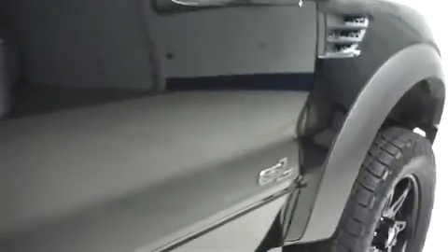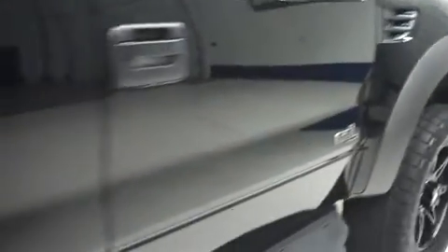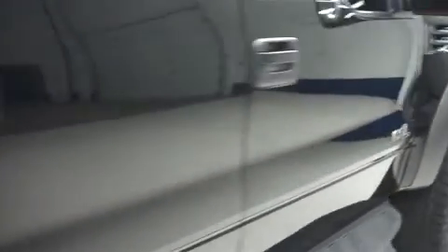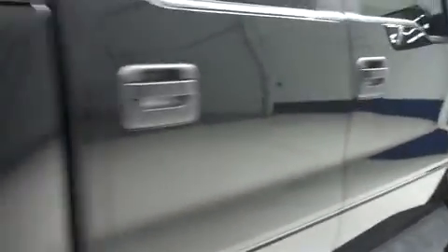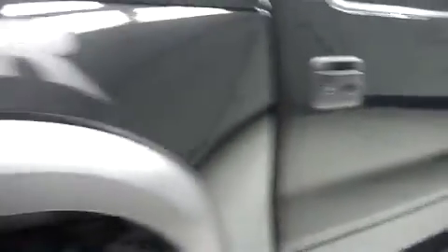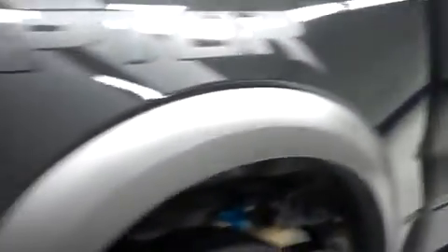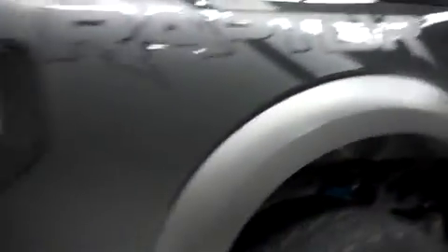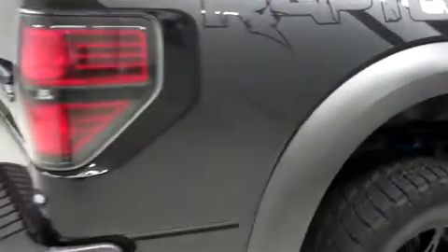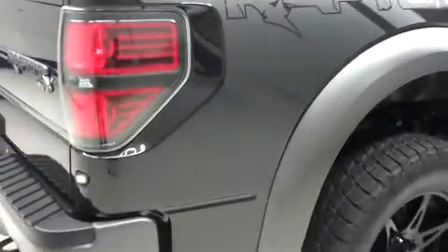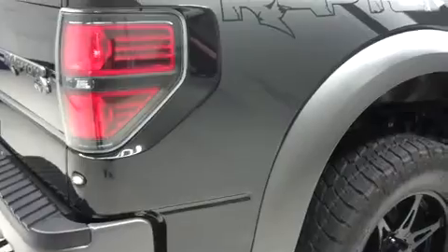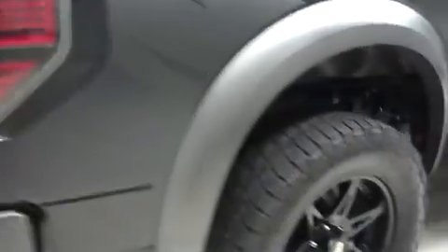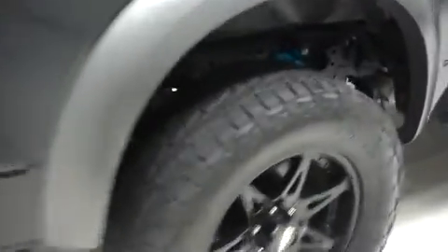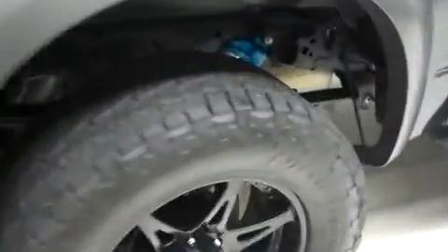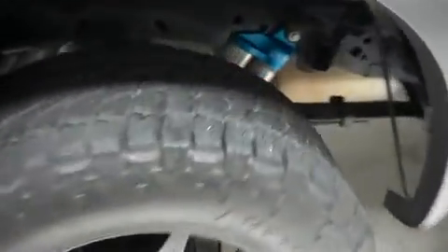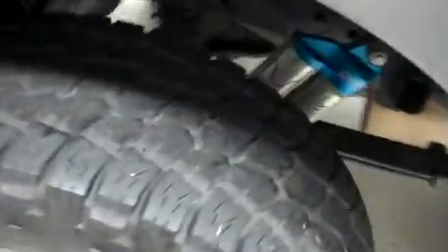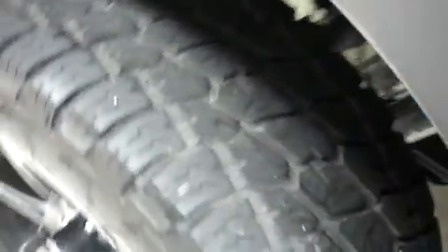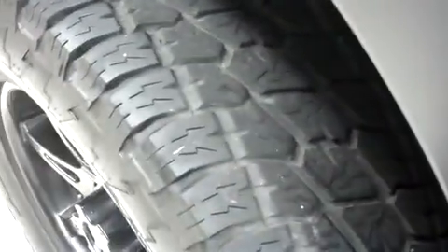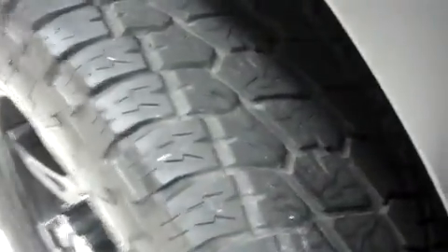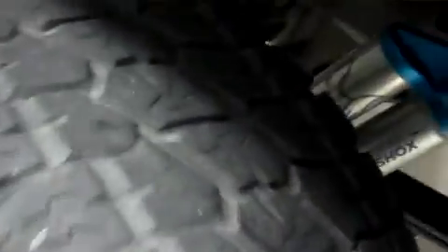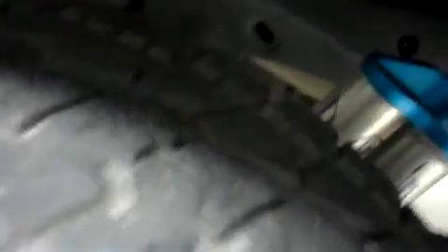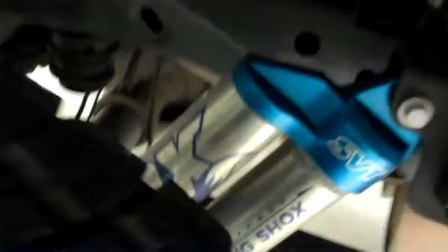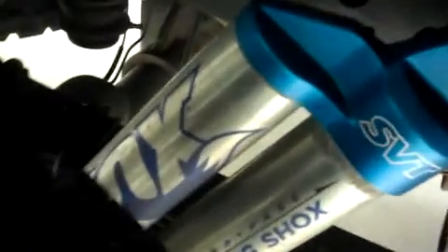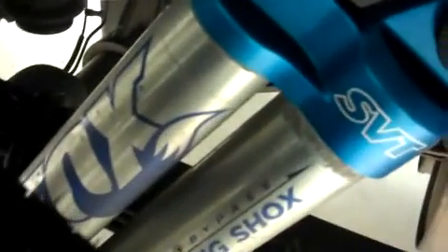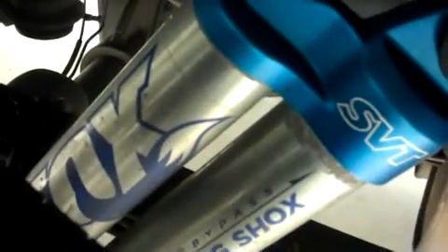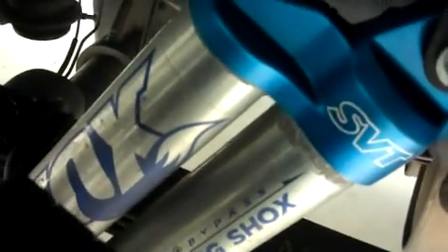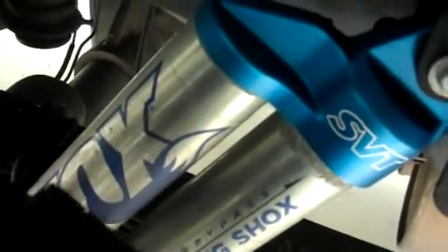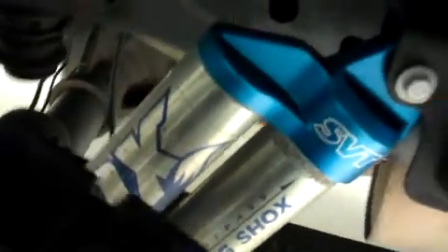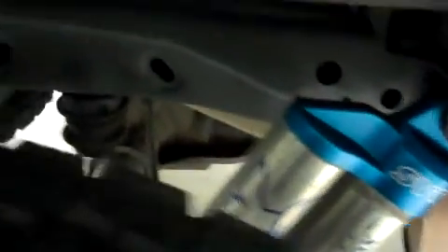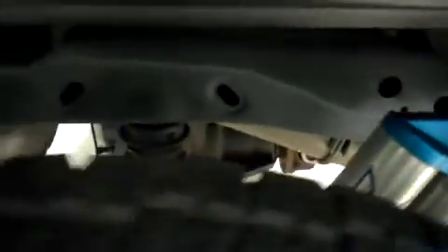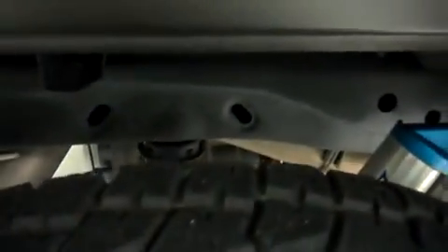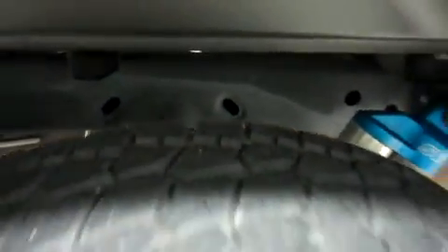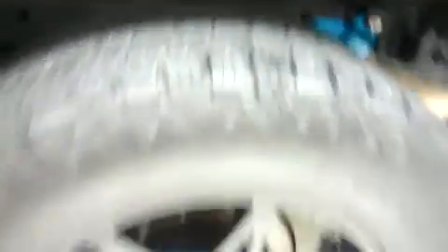Looking along the passenger side, there are no dings or dents. It has the same Nitto tires in the back. There are factory Fox Racing shocks, and it has a very clean underbody and frame.